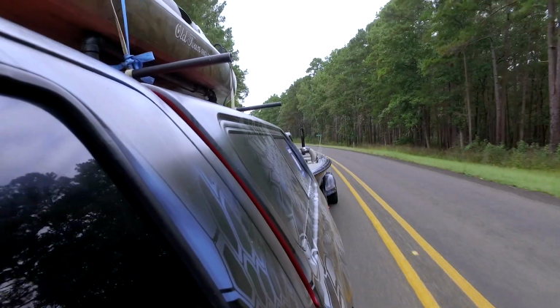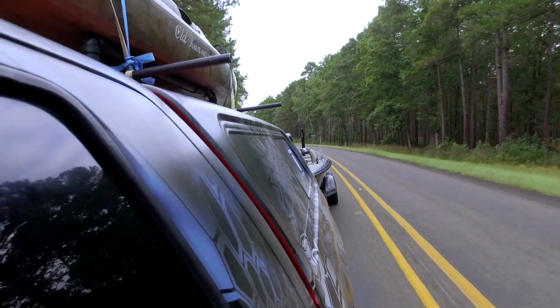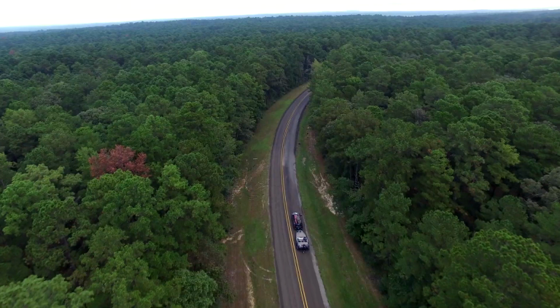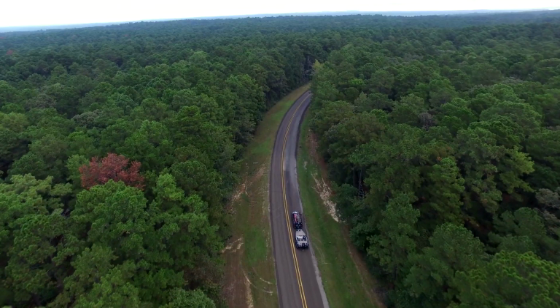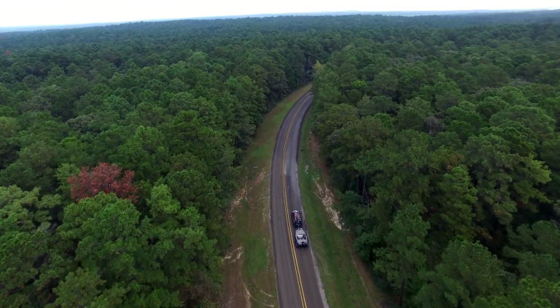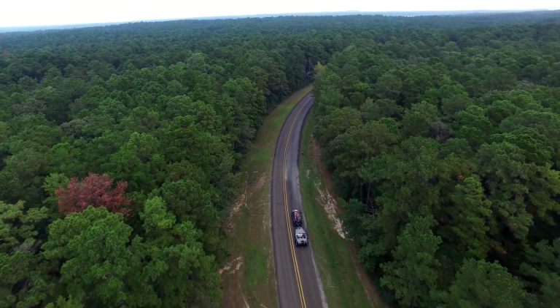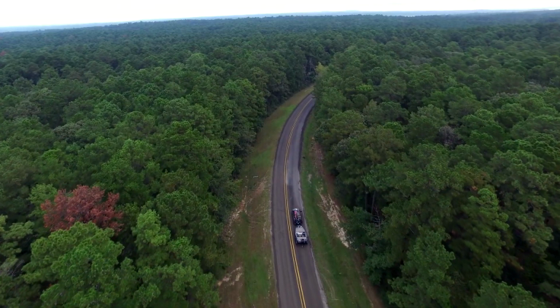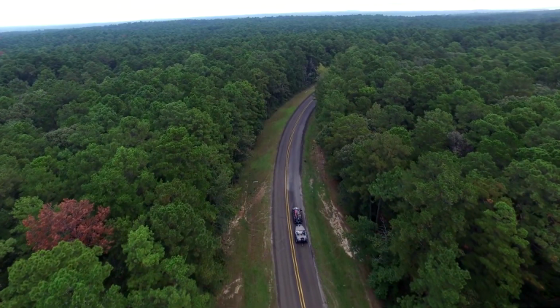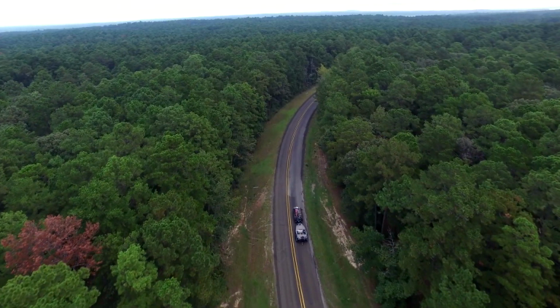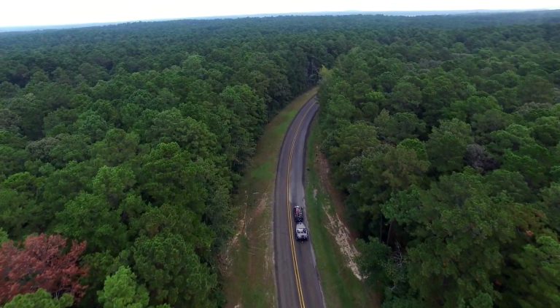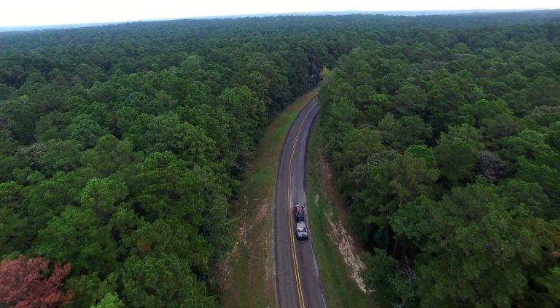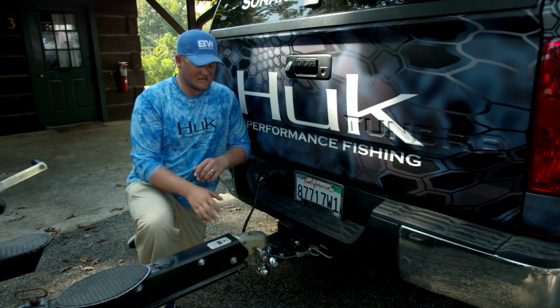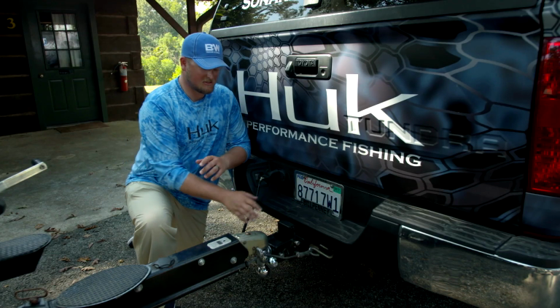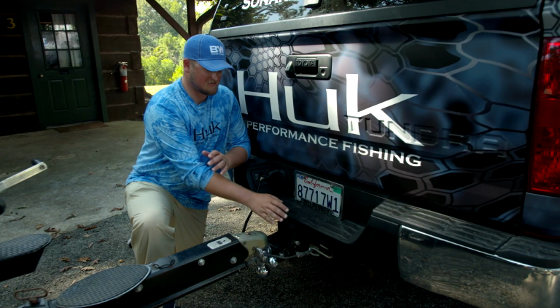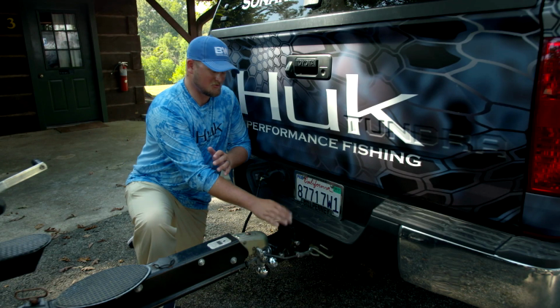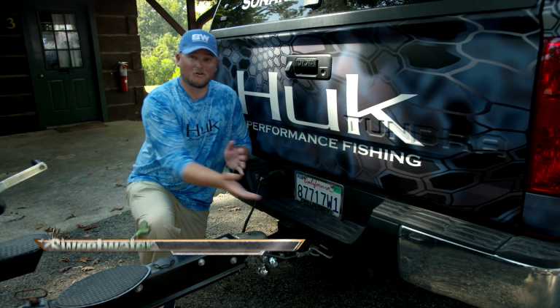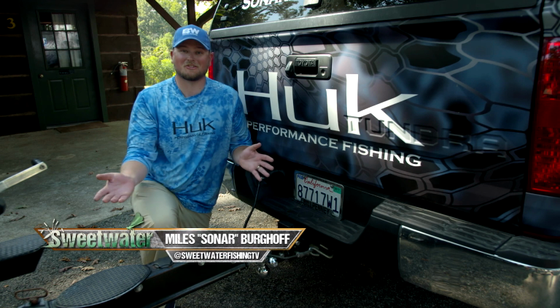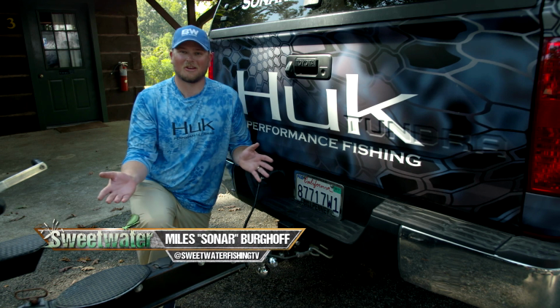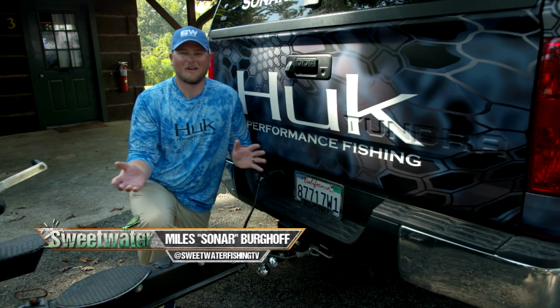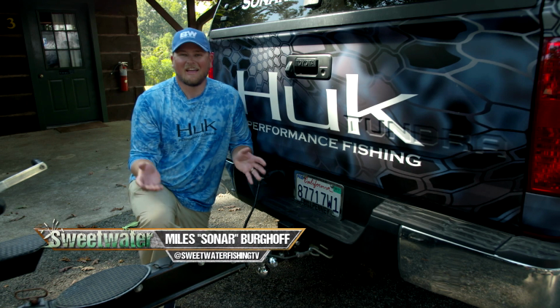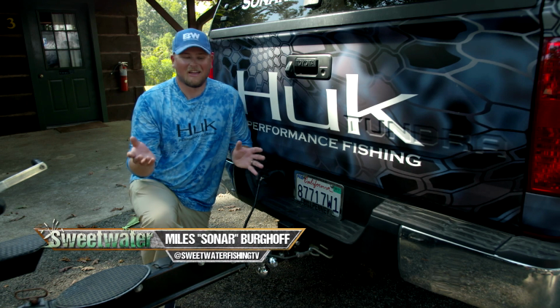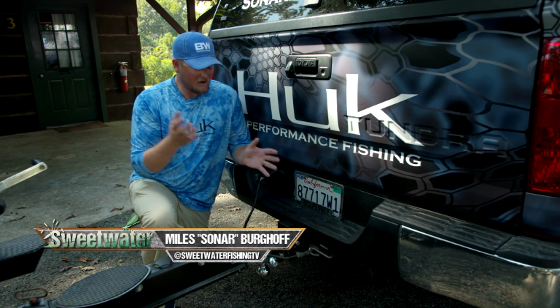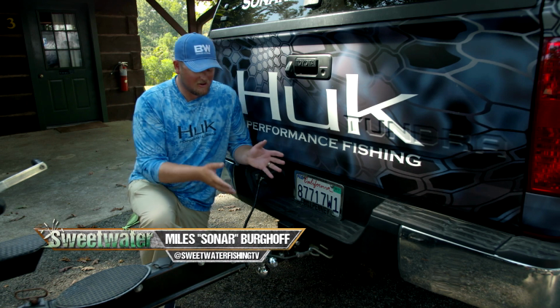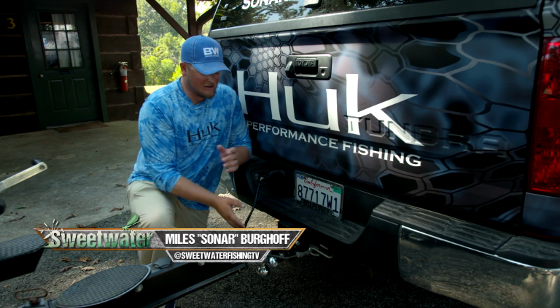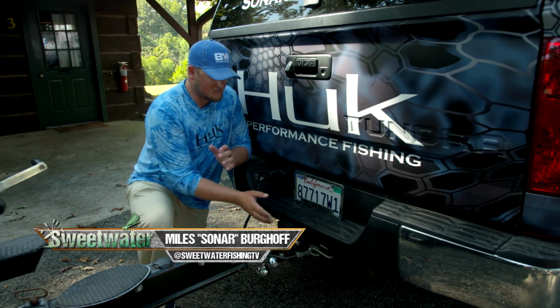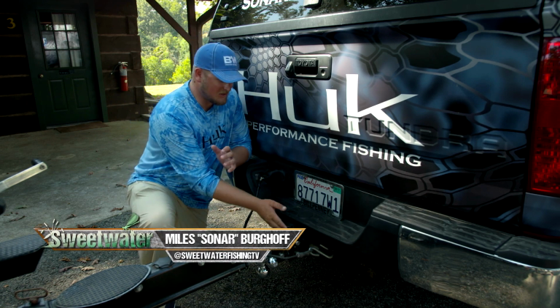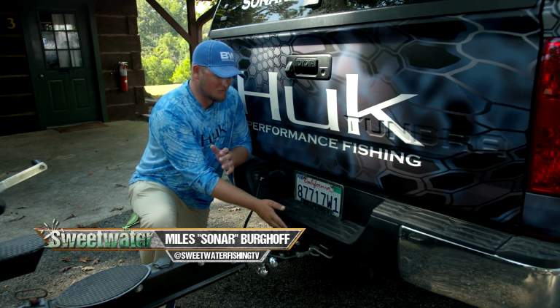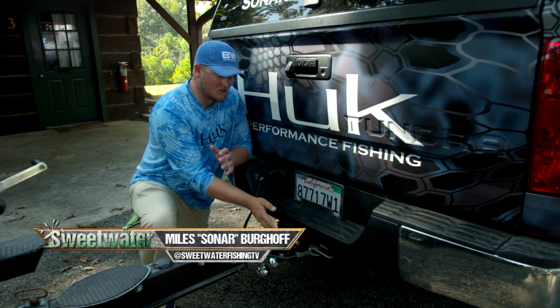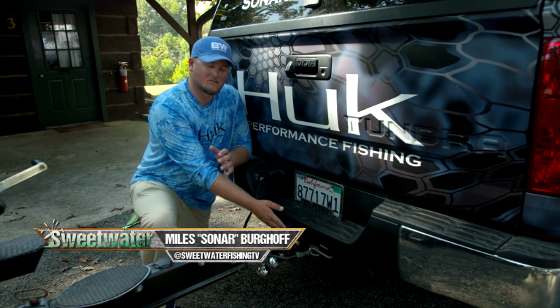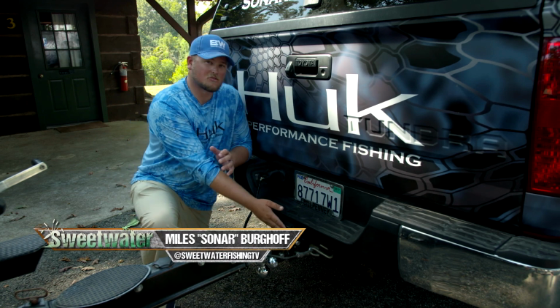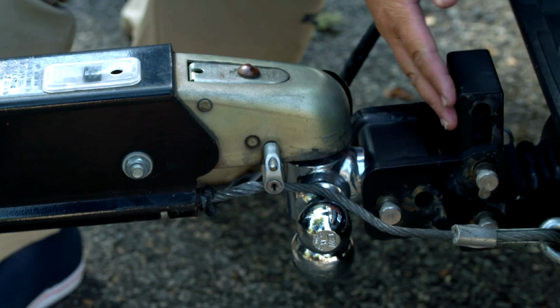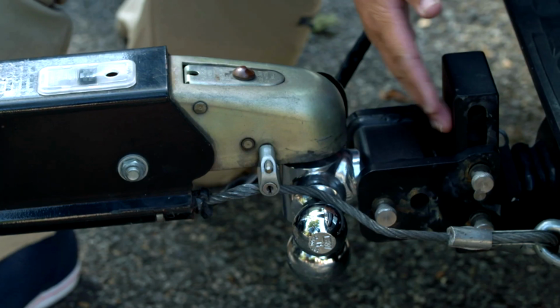One of the most important tools when it comes to trailering your boat is actually the trailer hitch itself. Right here I've got a B&W Tow & Stow trailer hitch.